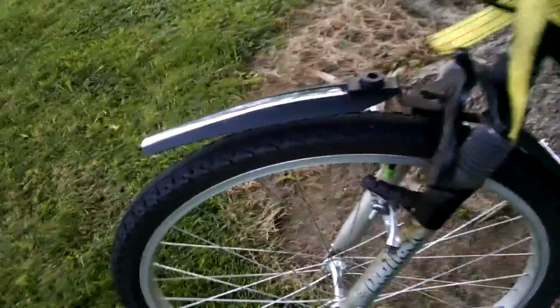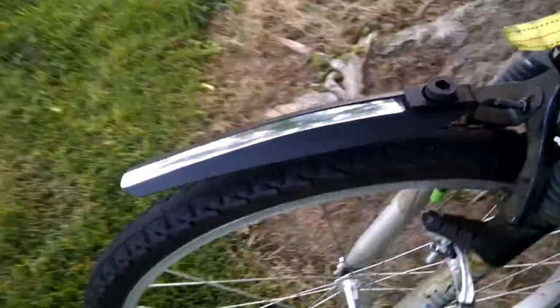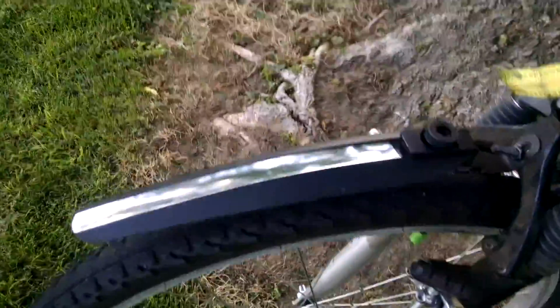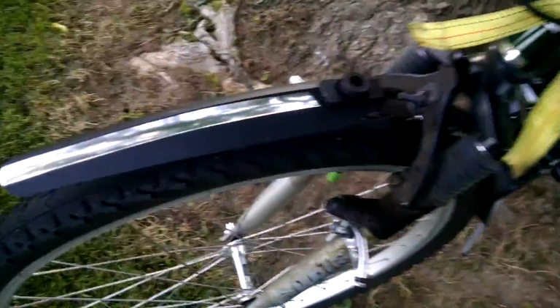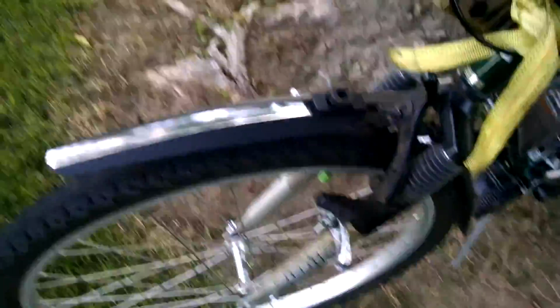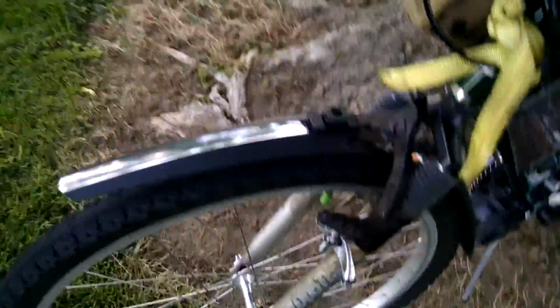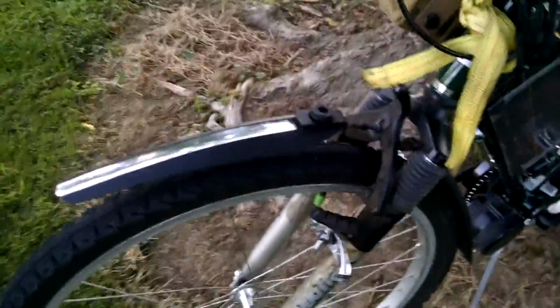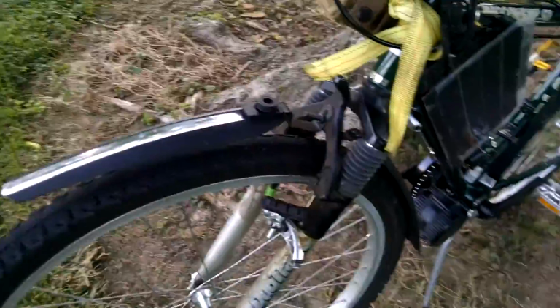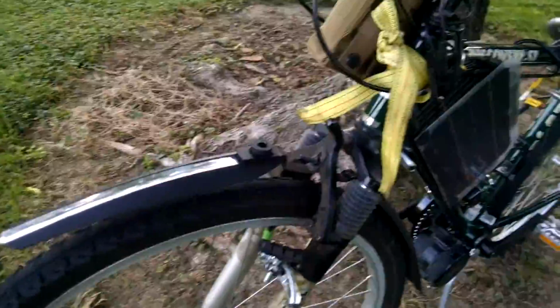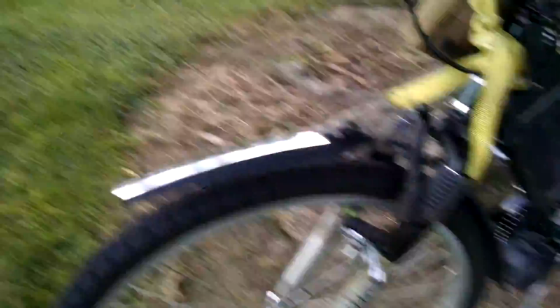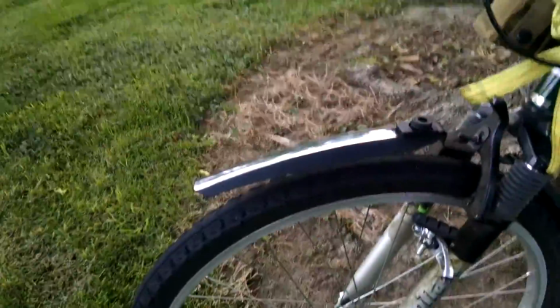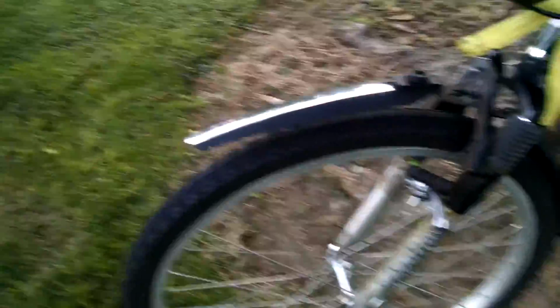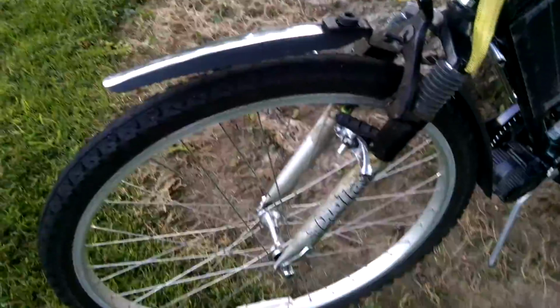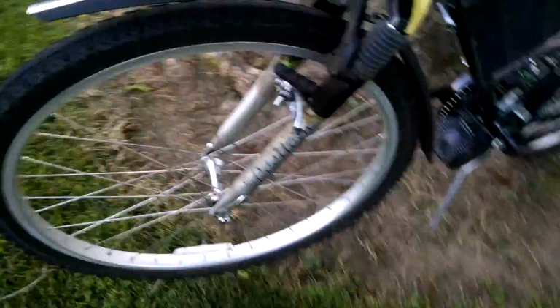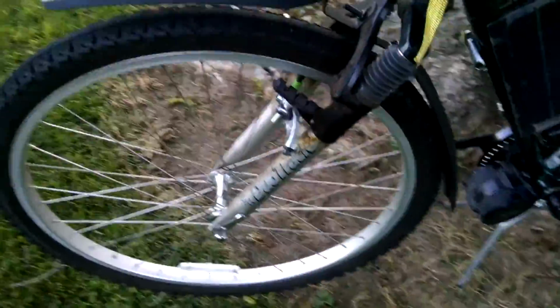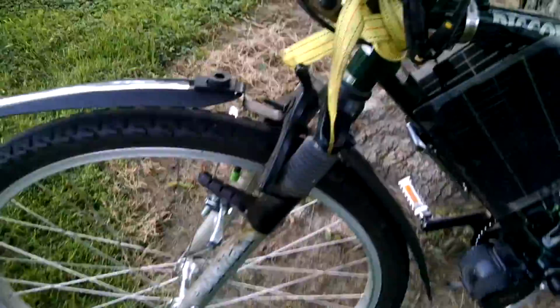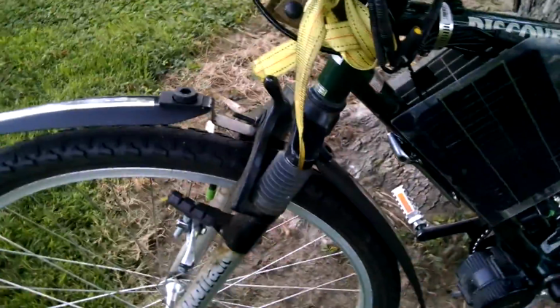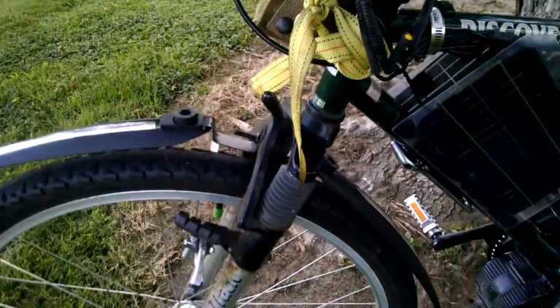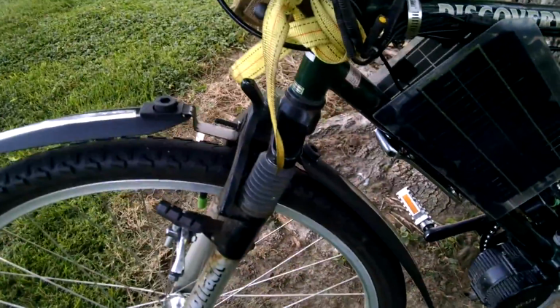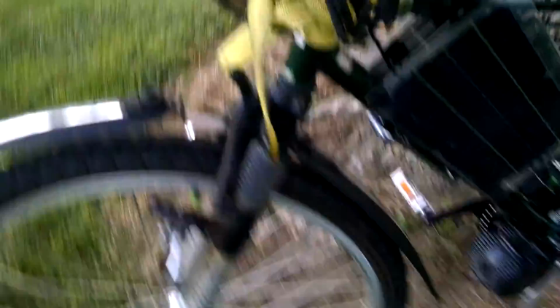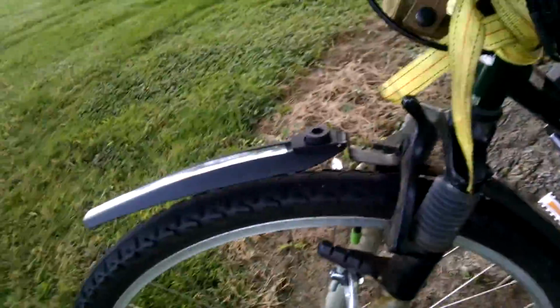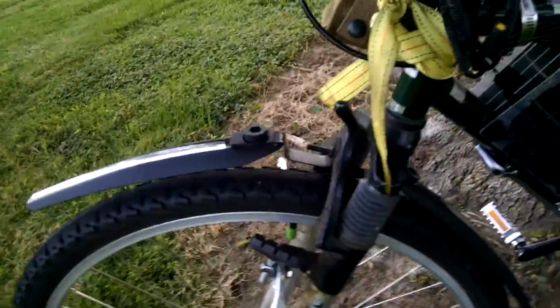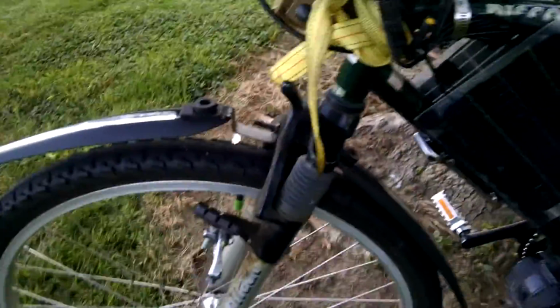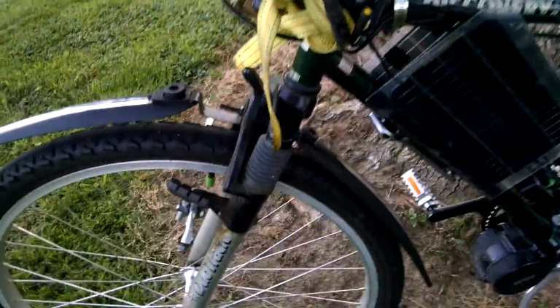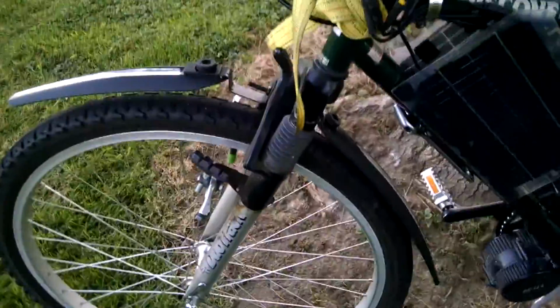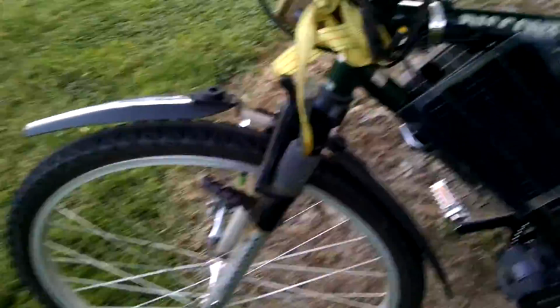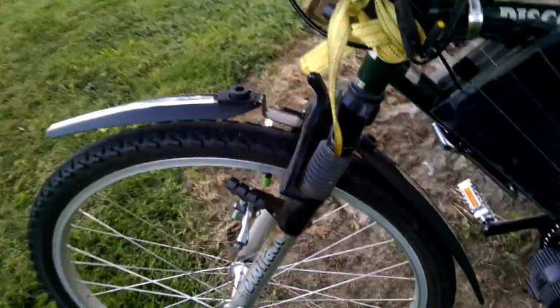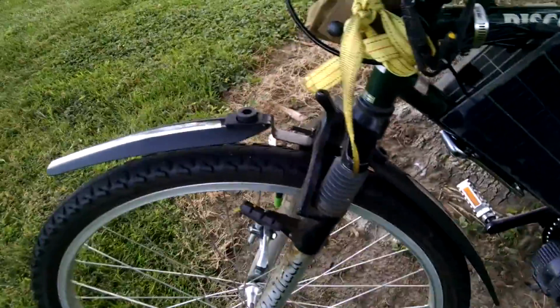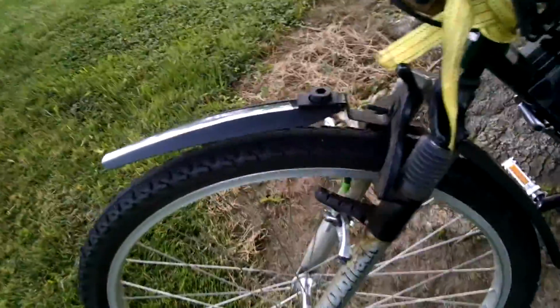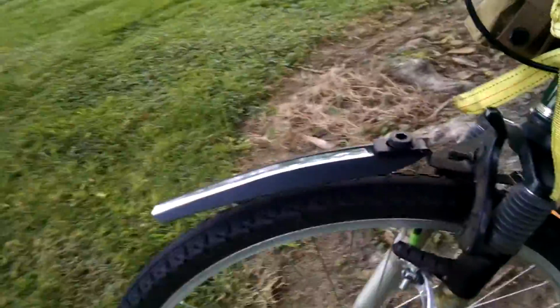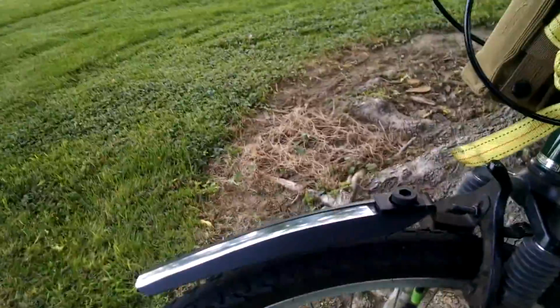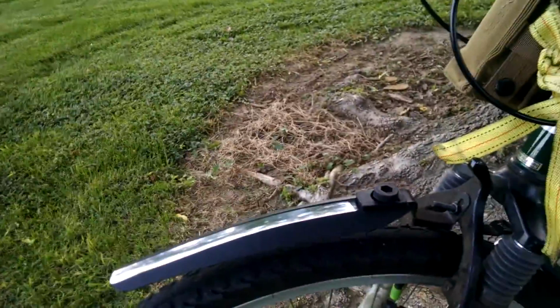The cheapo mud guards I just got — they're like 4 bucks, everyone else's are like 20, I don't know why. They've been working good so far. It's actually both the front and the back on the same tire.